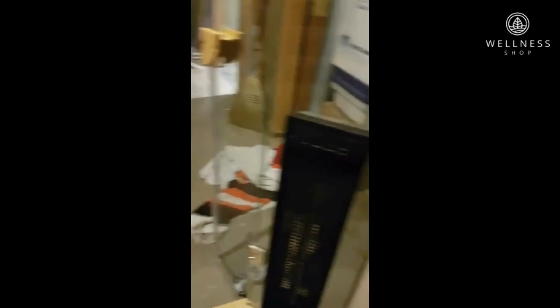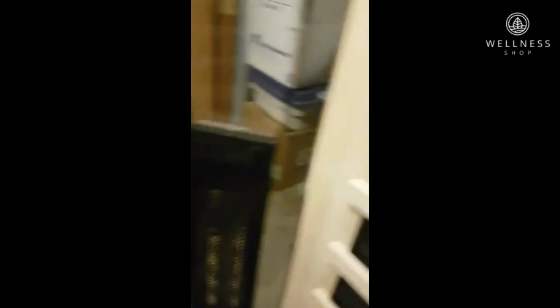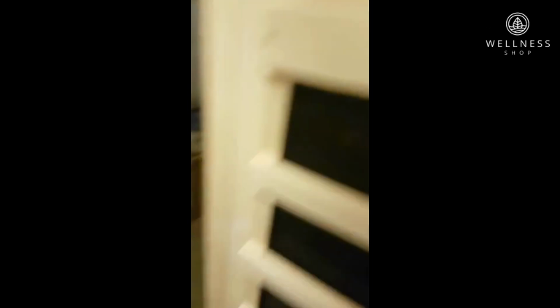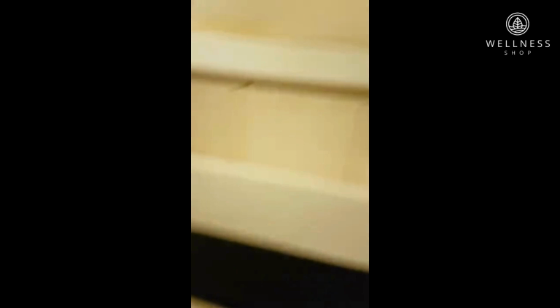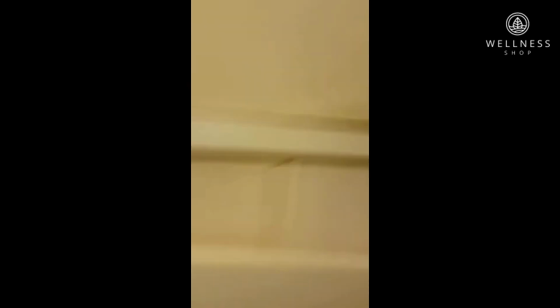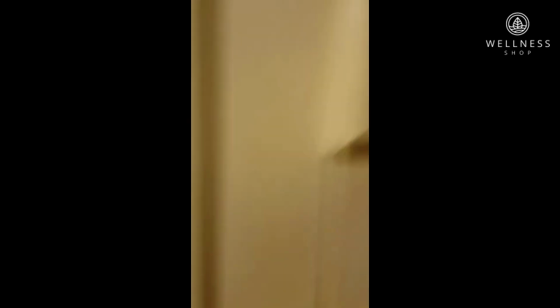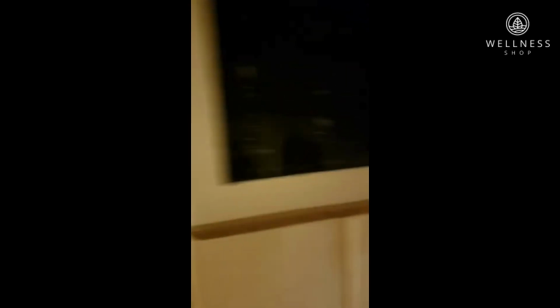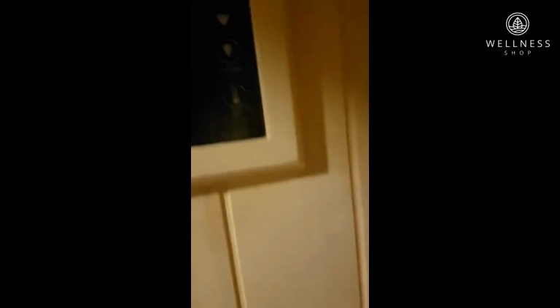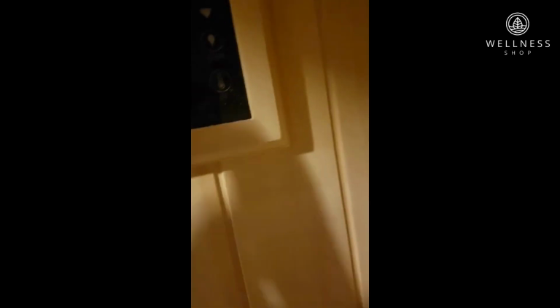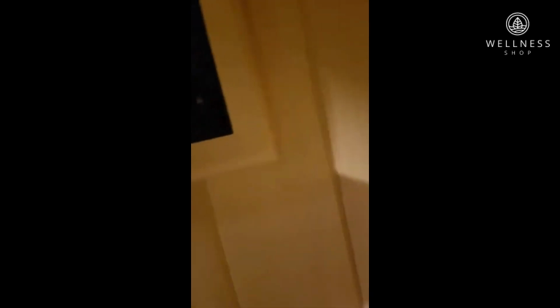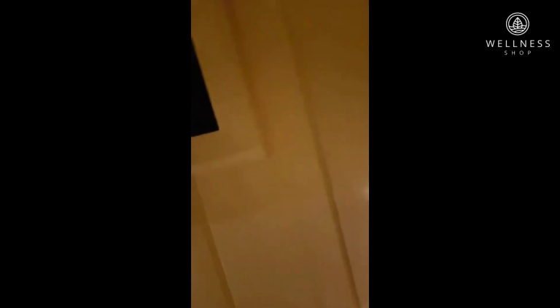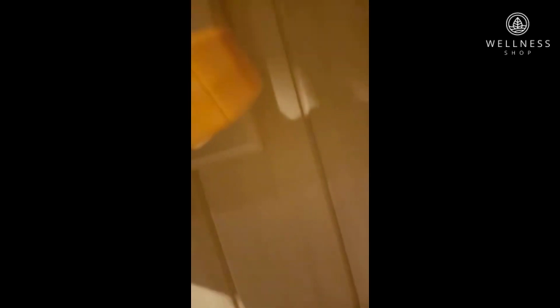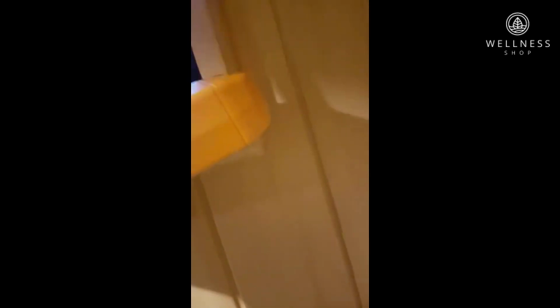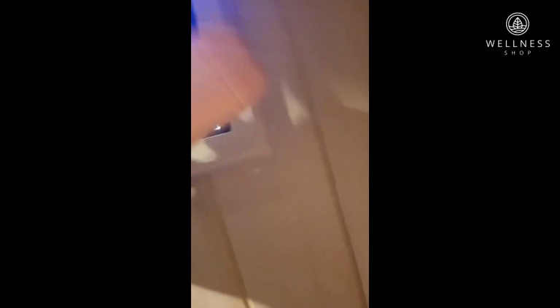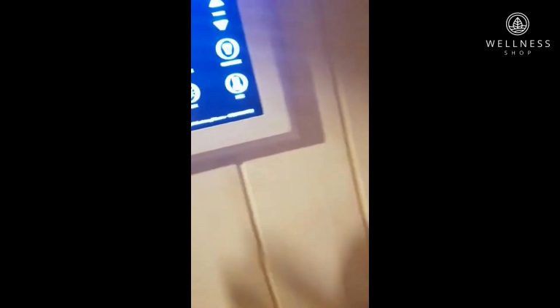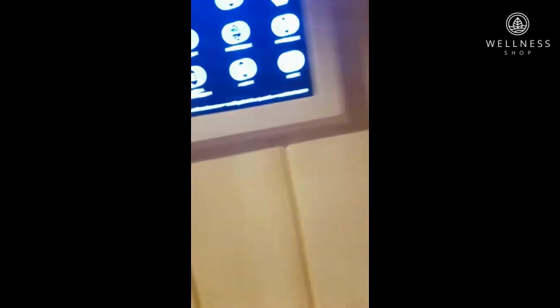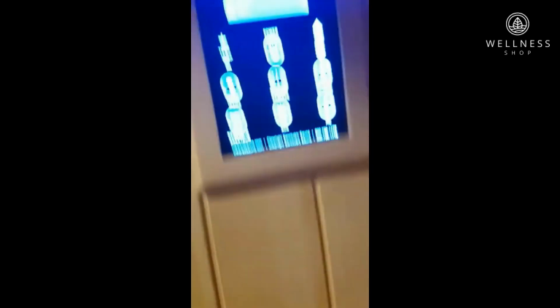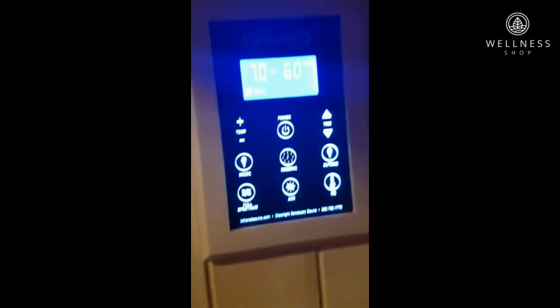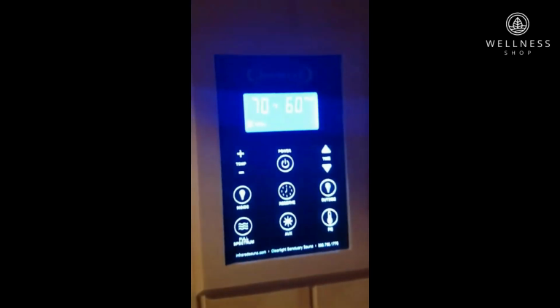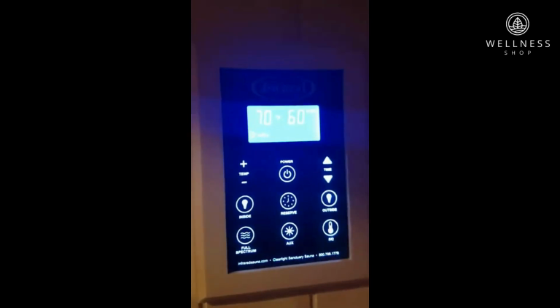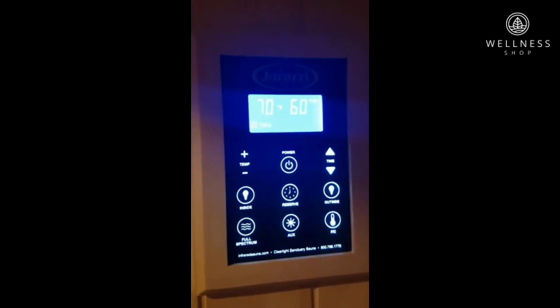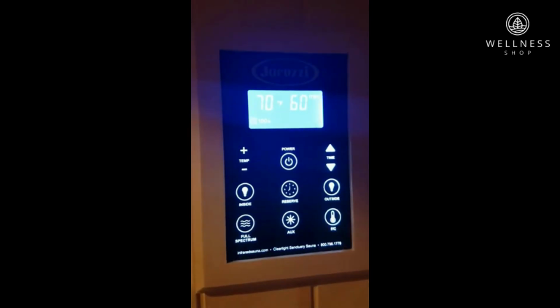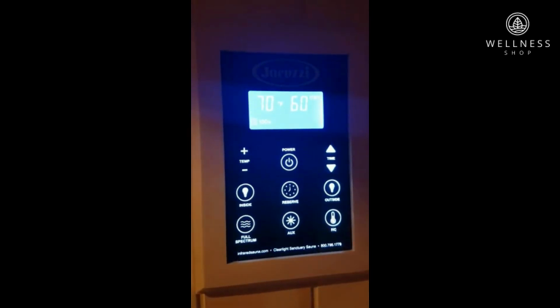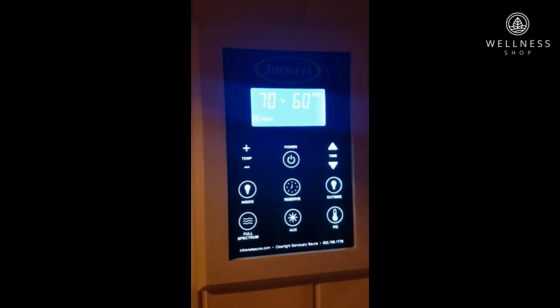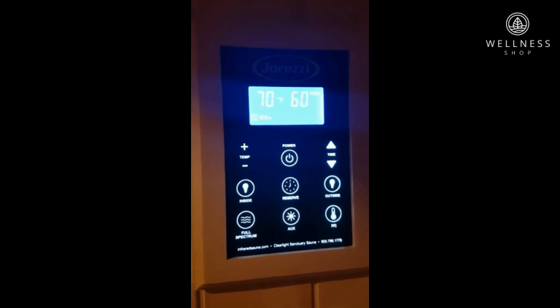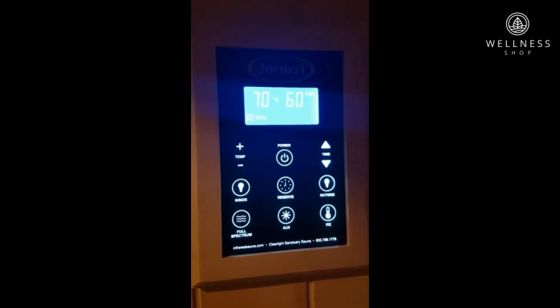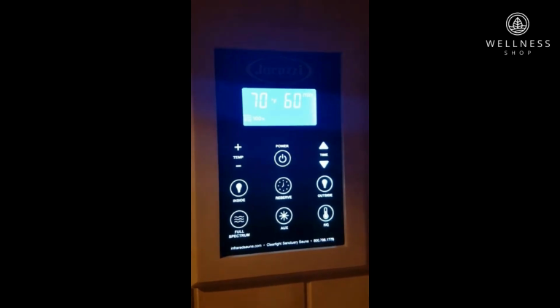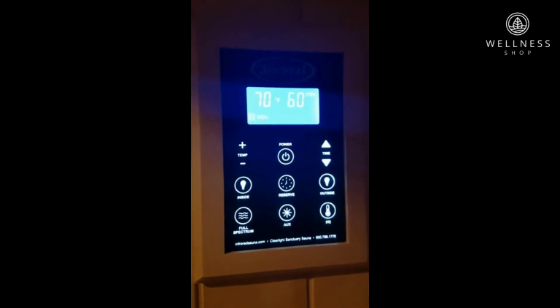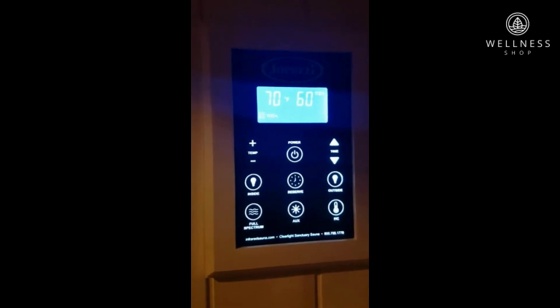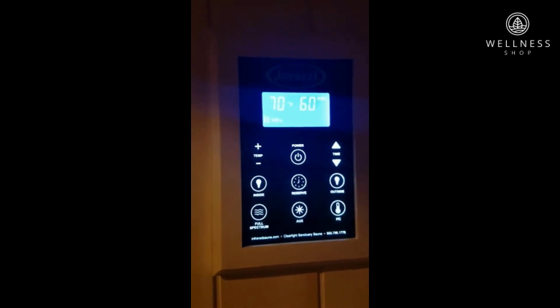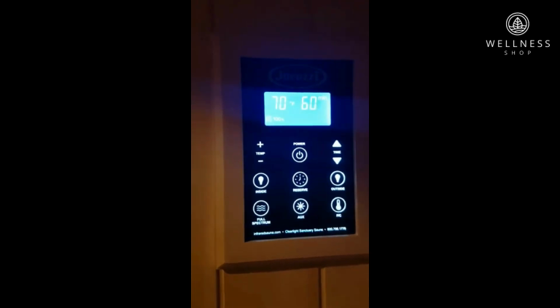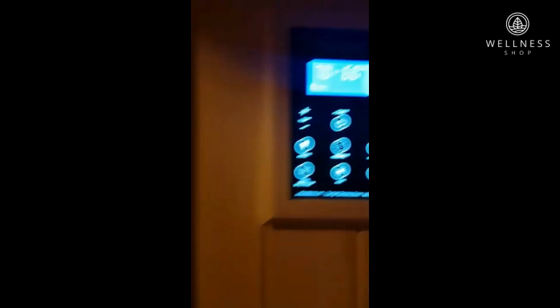I'm now going to turn the sauna on. She's programmed to get up to 158°F, currently sitting at 70°F.